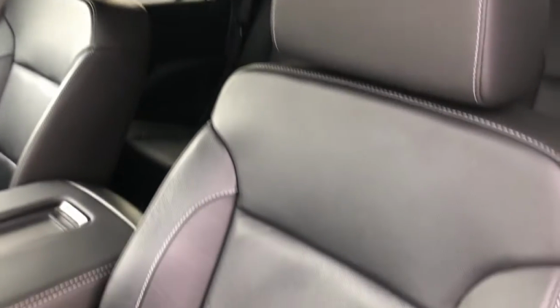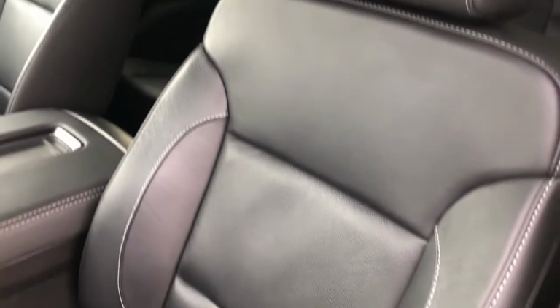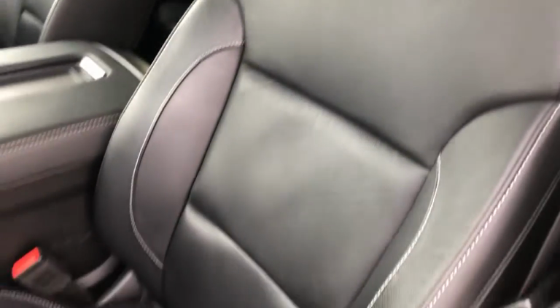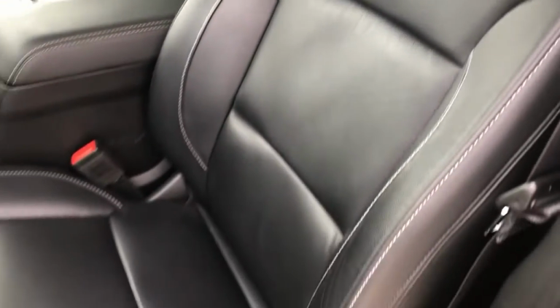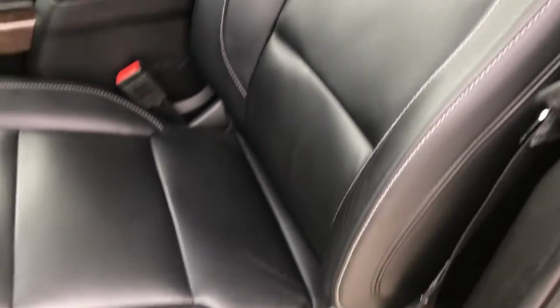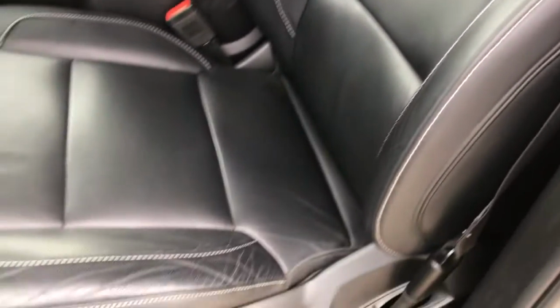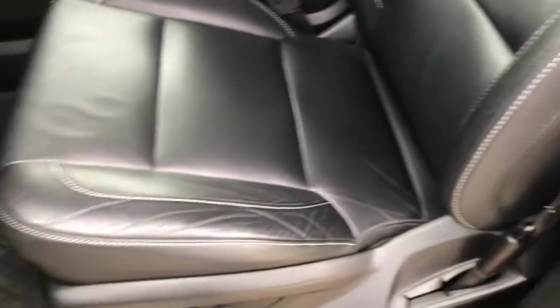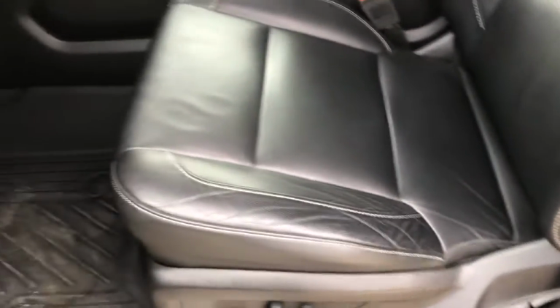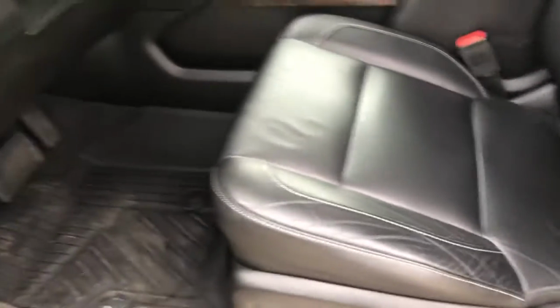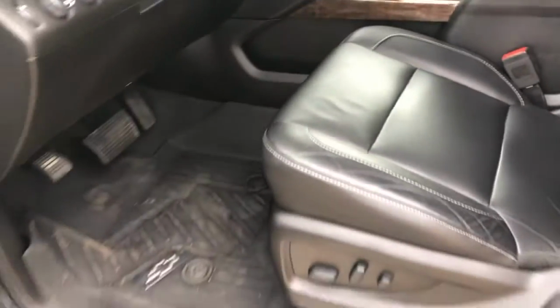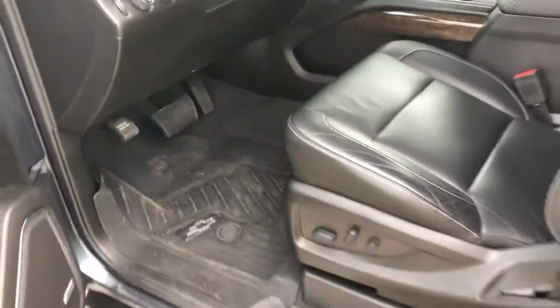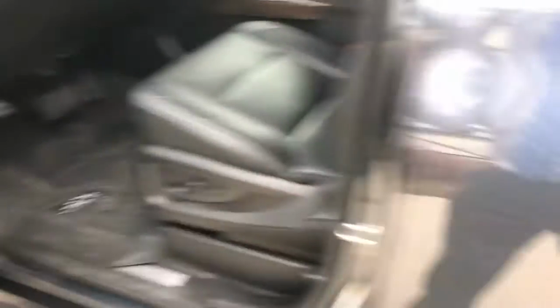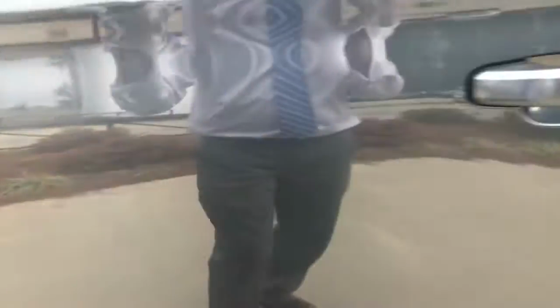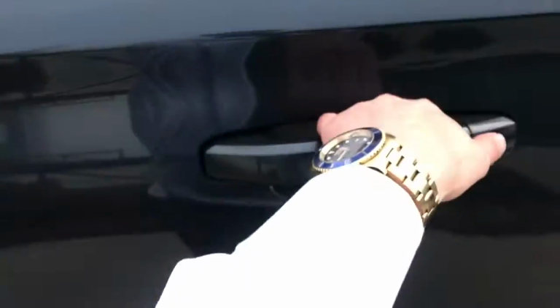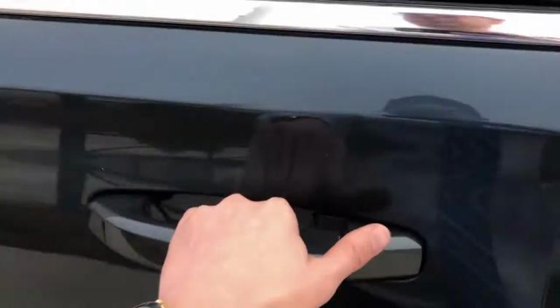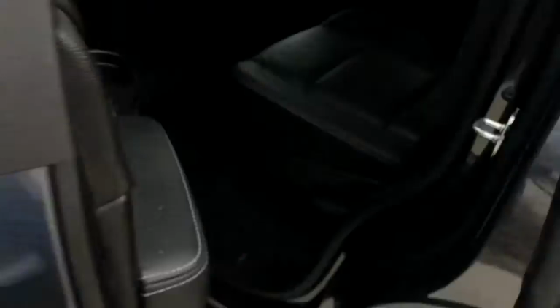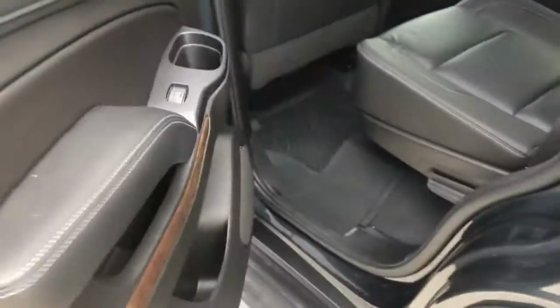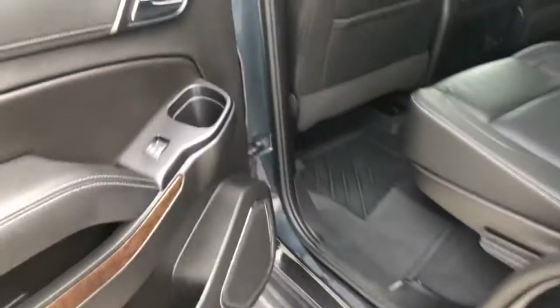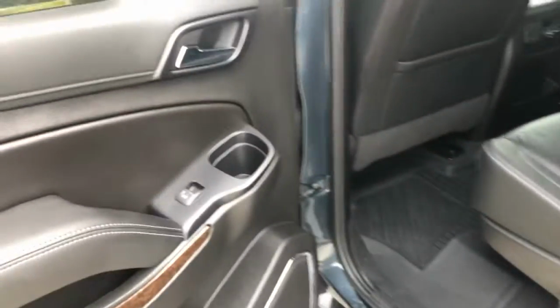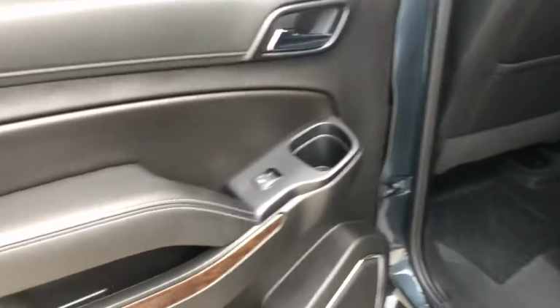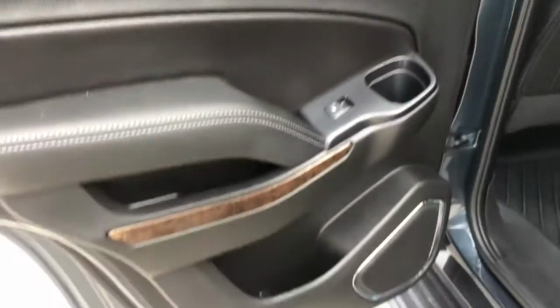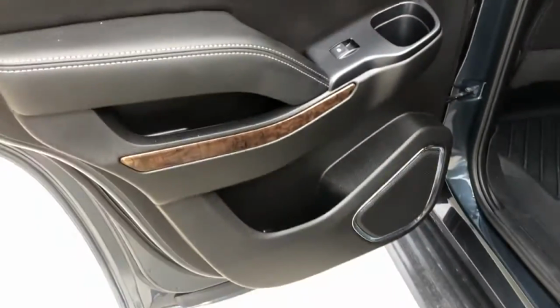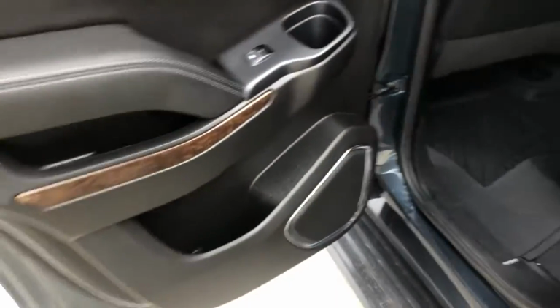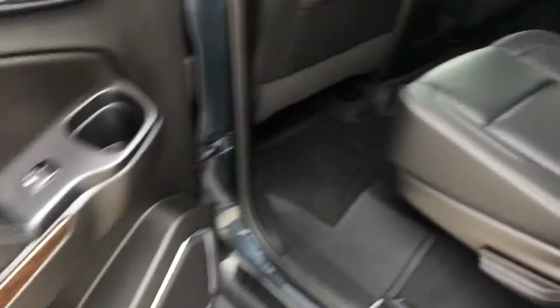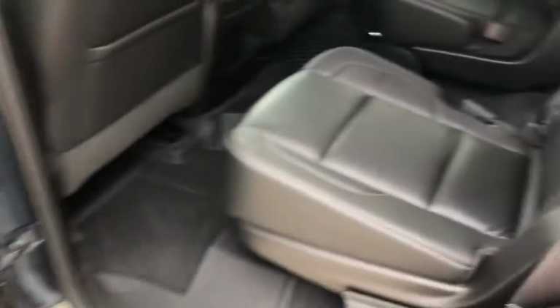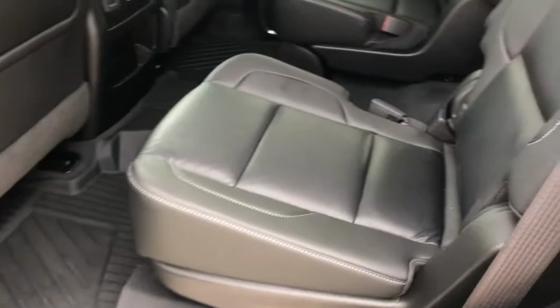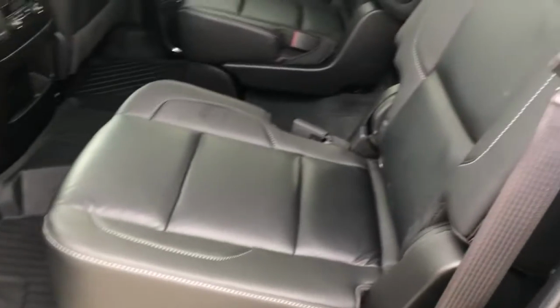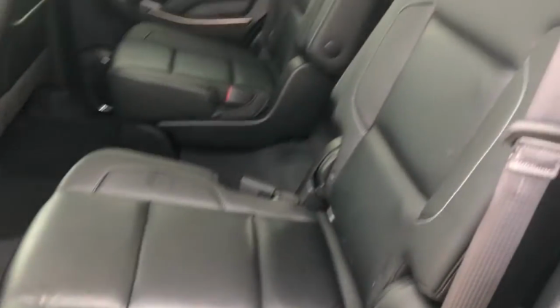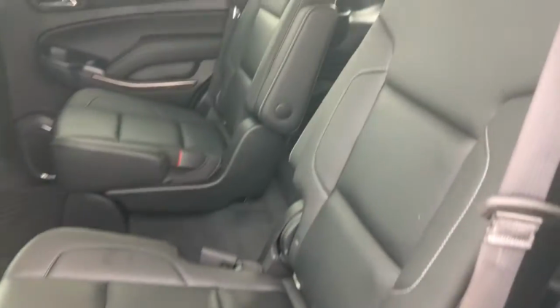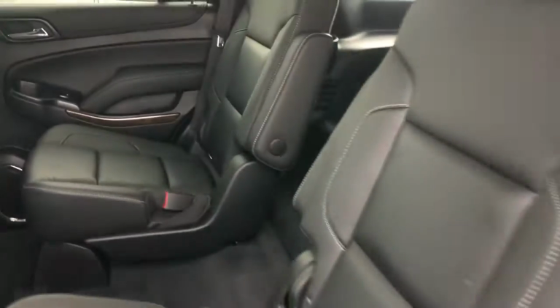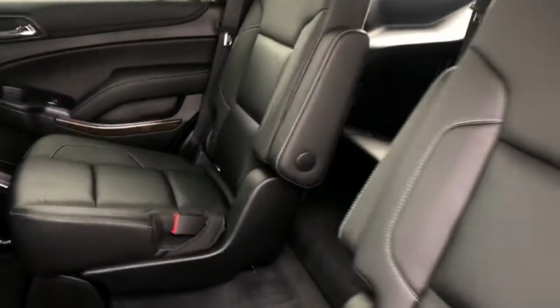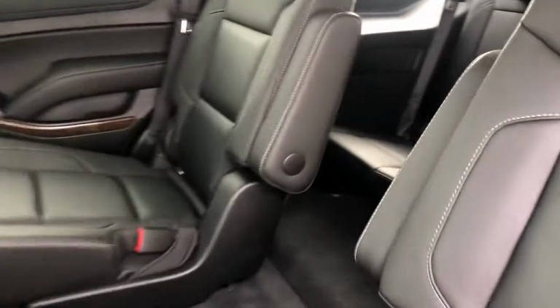Very very nice with minimal wear. Moving to the second row — really cool captain's chairs, which is always nice.